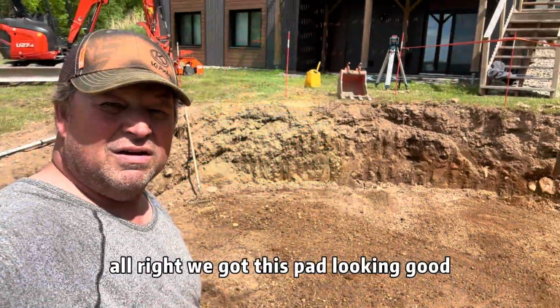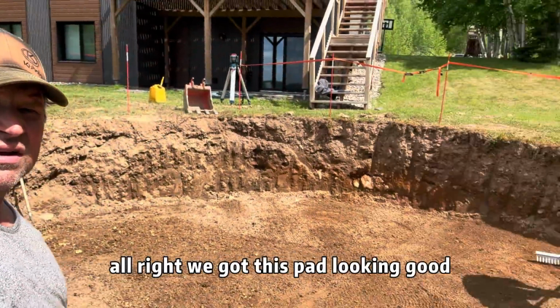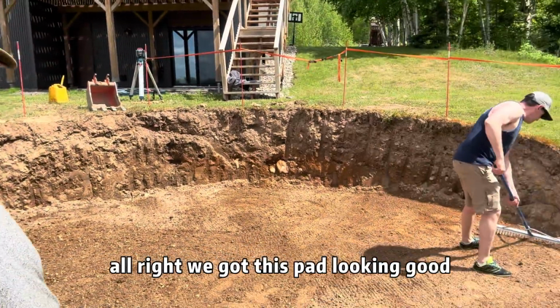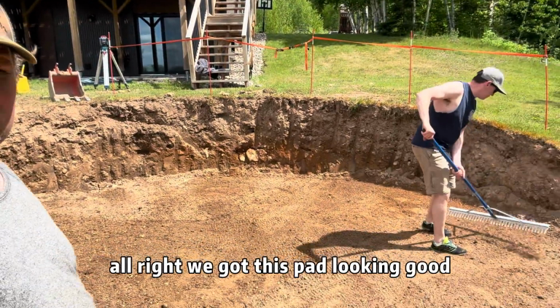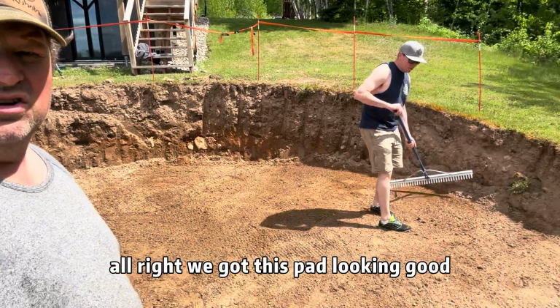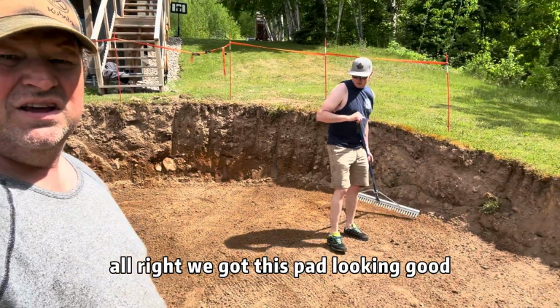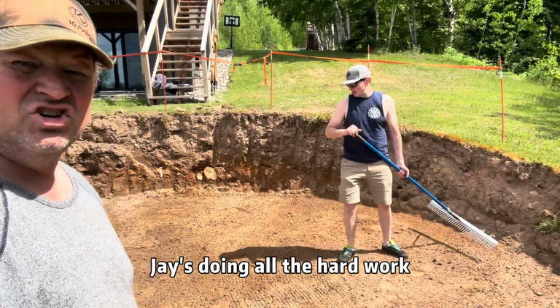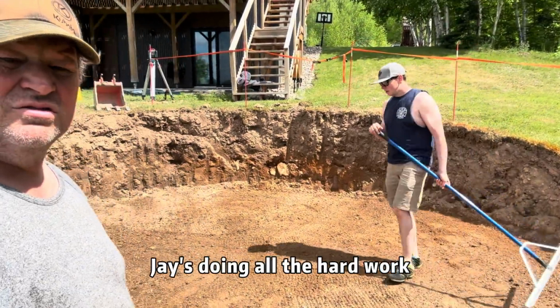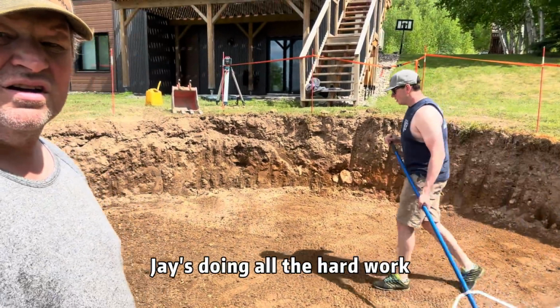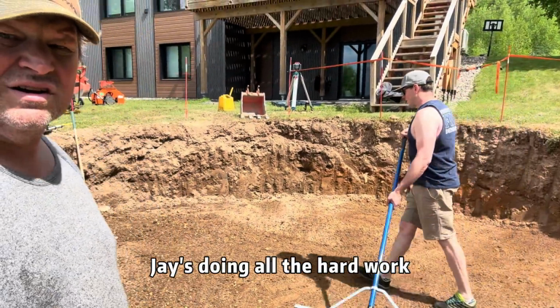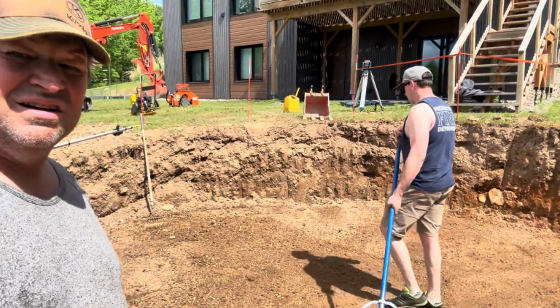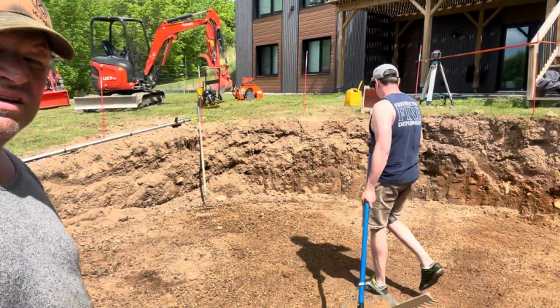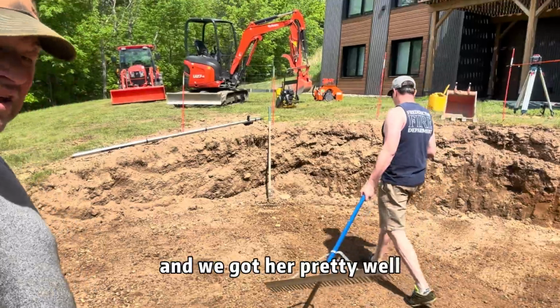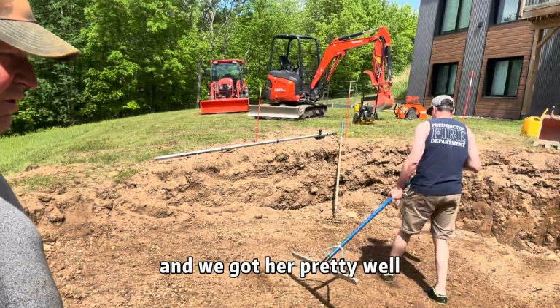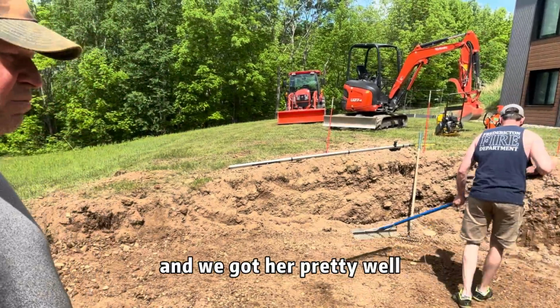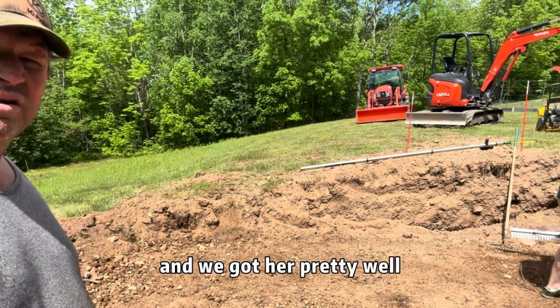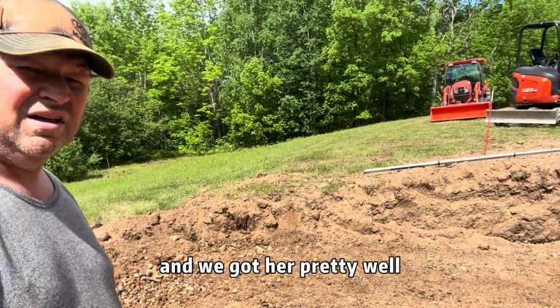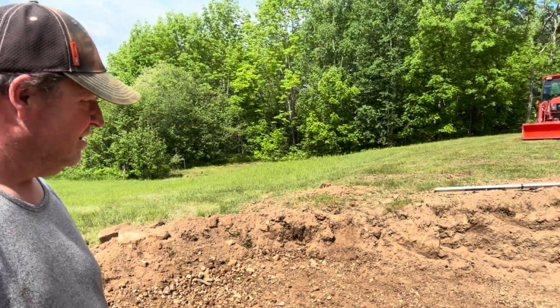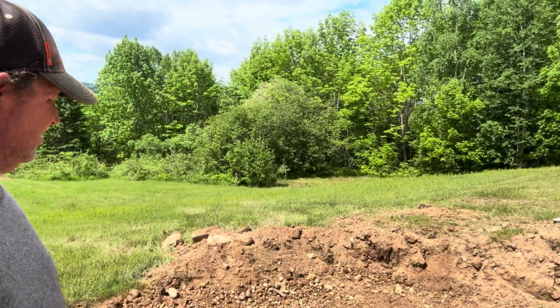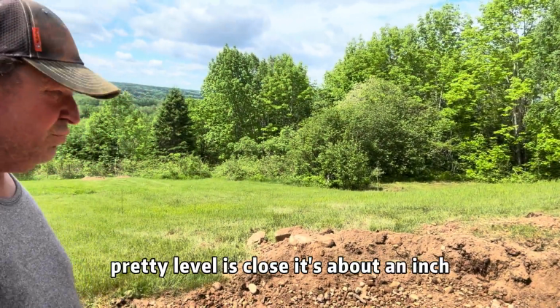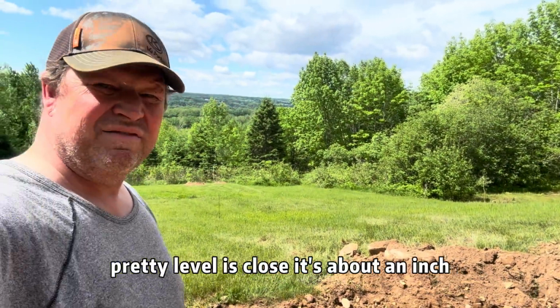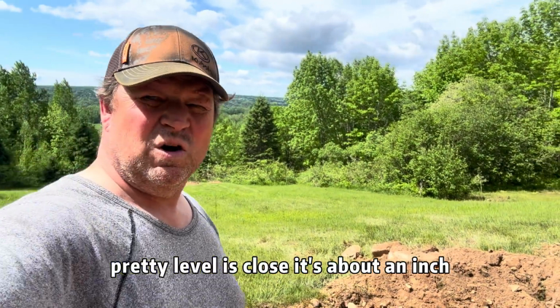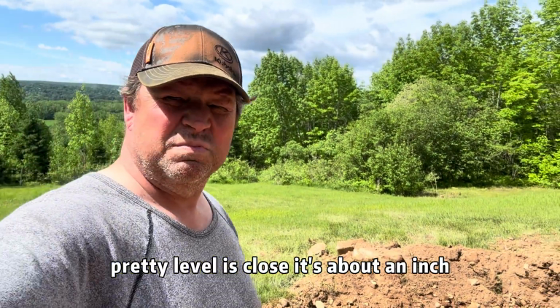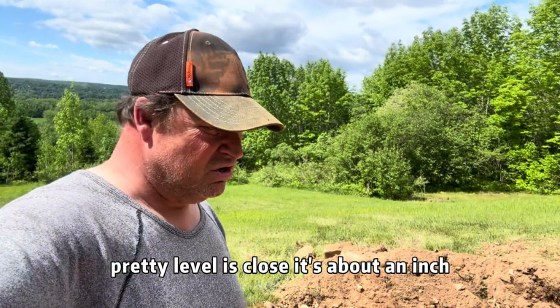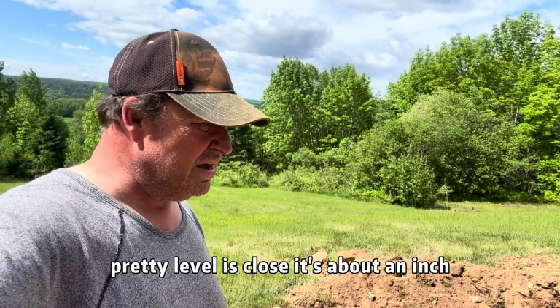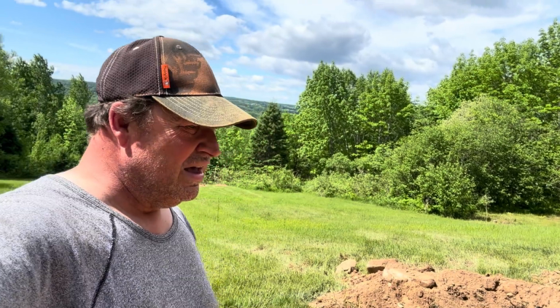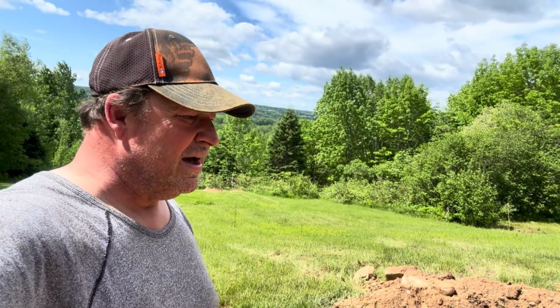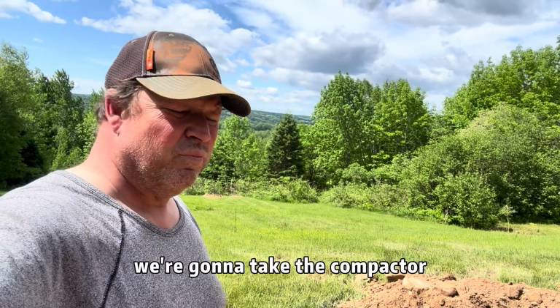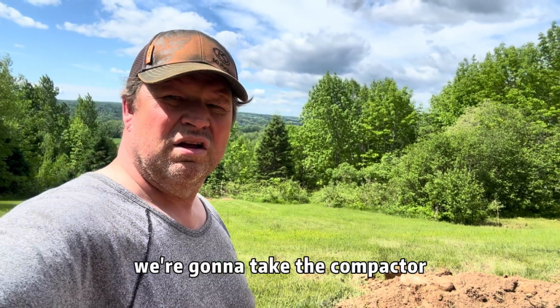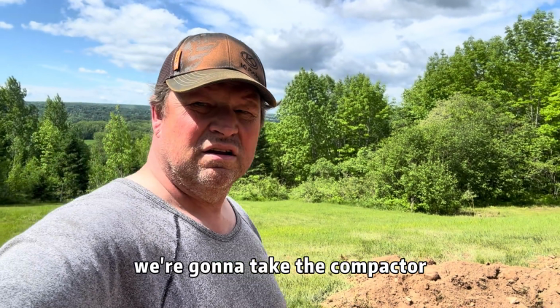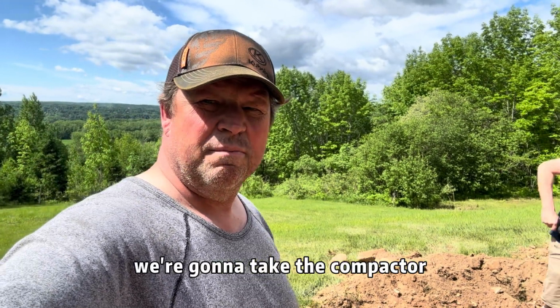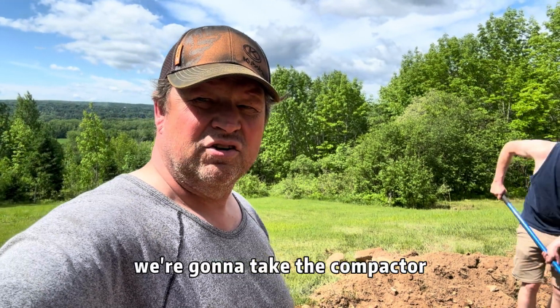We got this pad looking good. Jay's doing all the hard work and we got a pretty level pad — as close as about an inch. We're going to take the compactor to it.